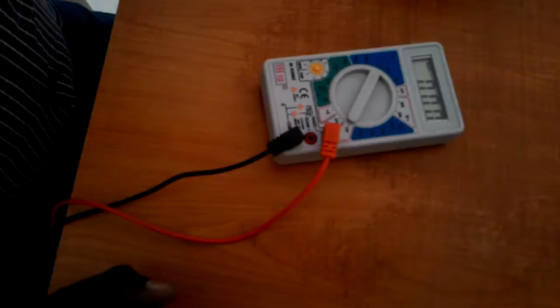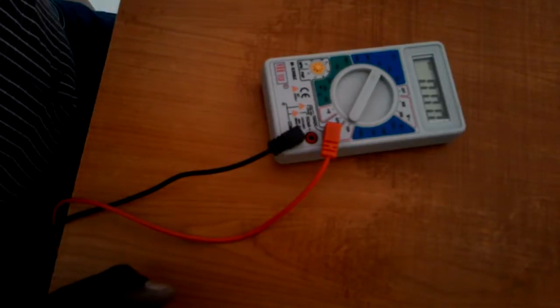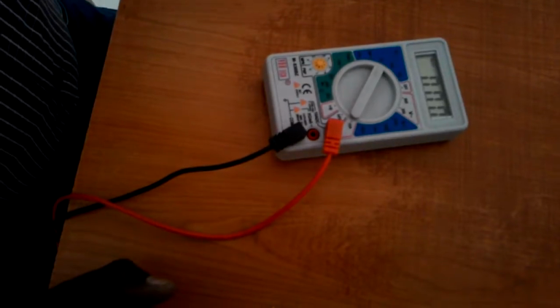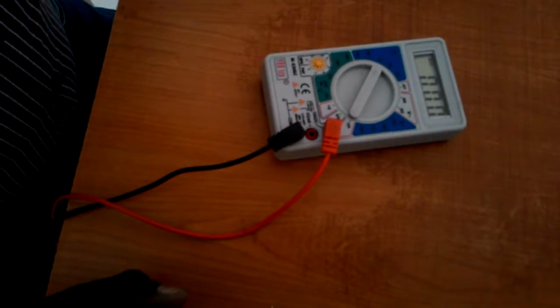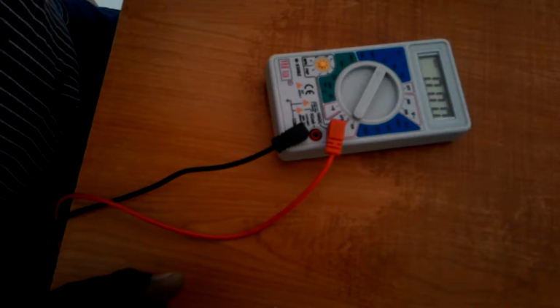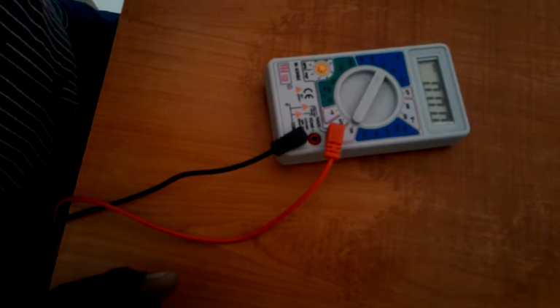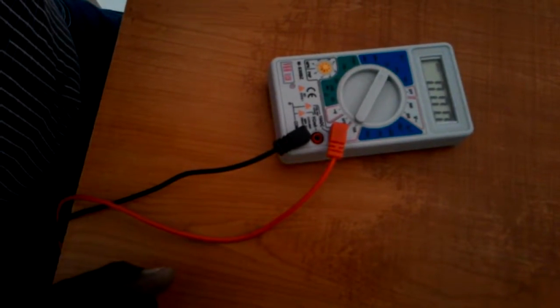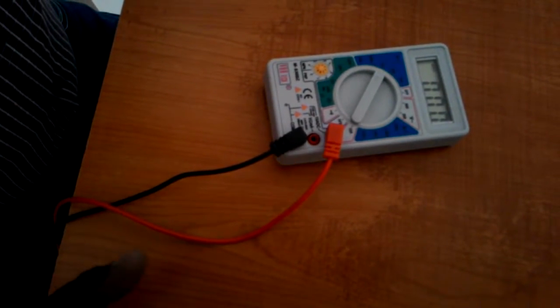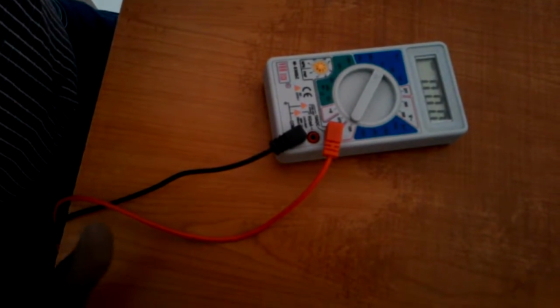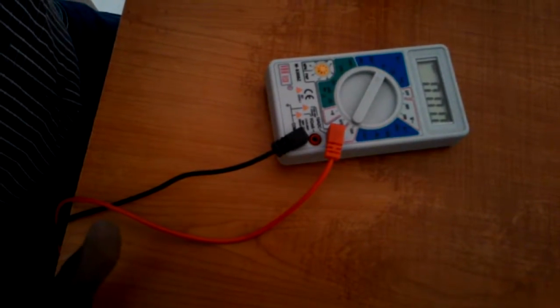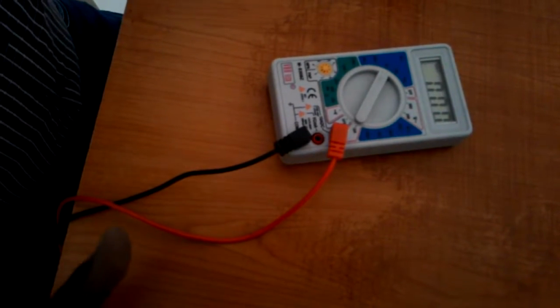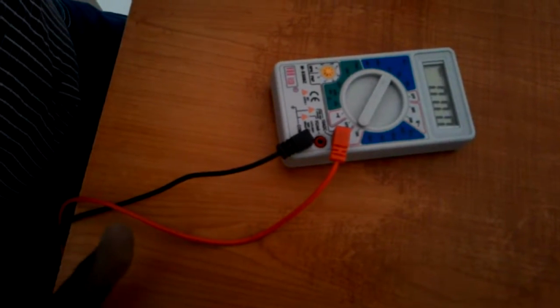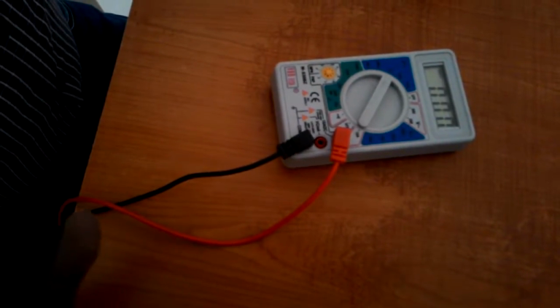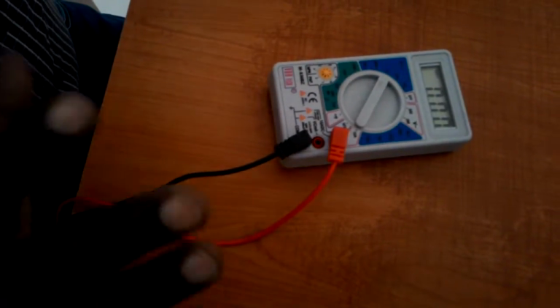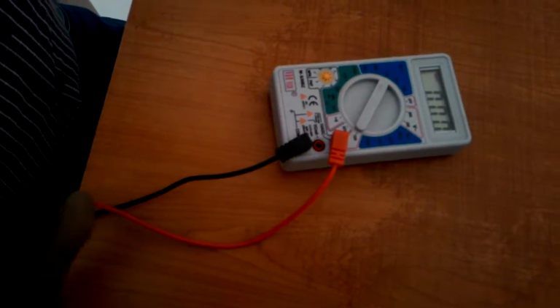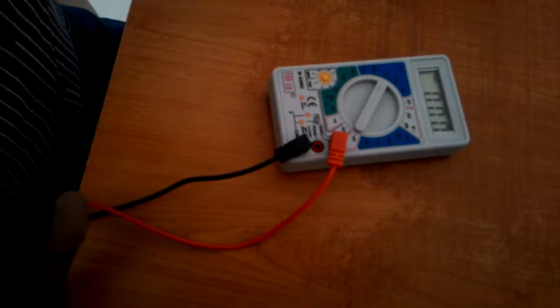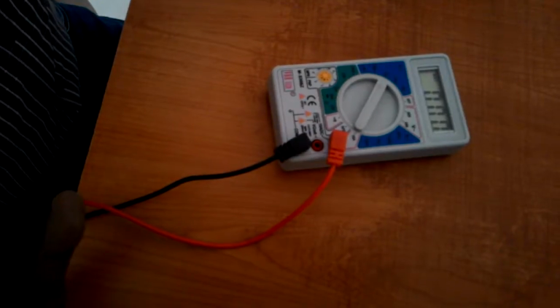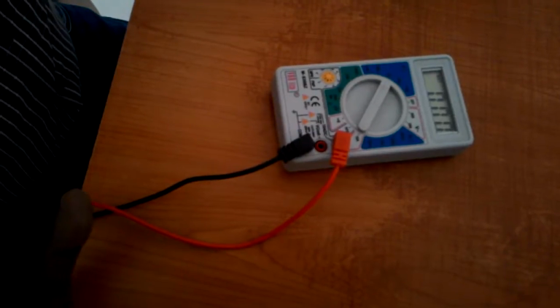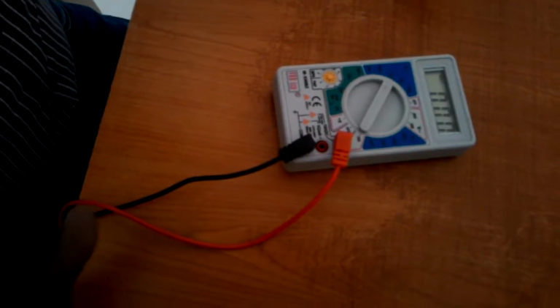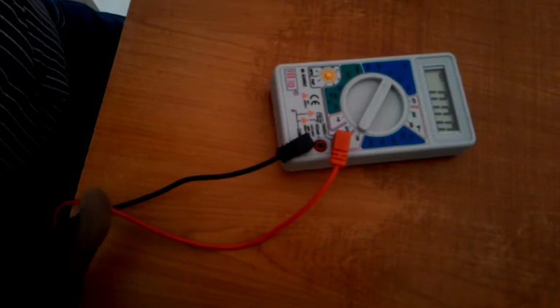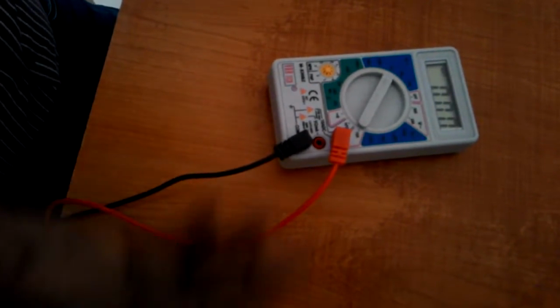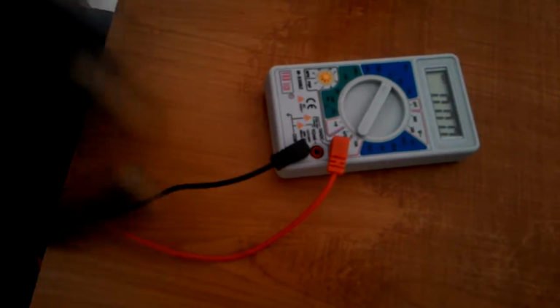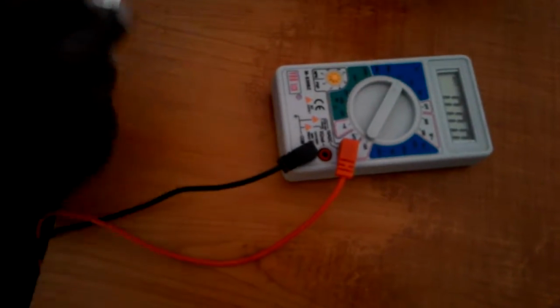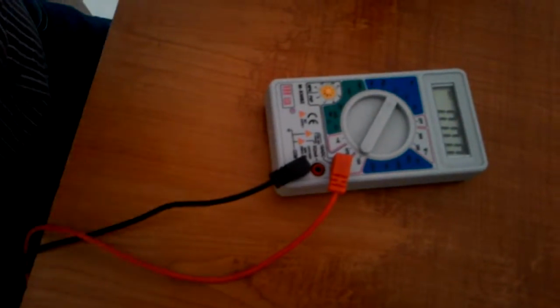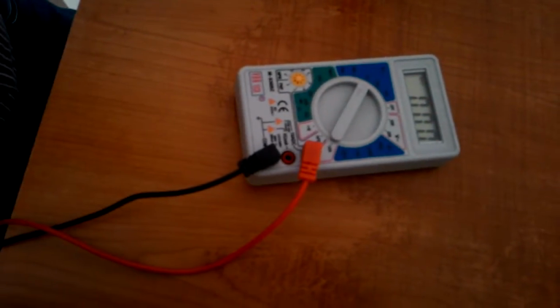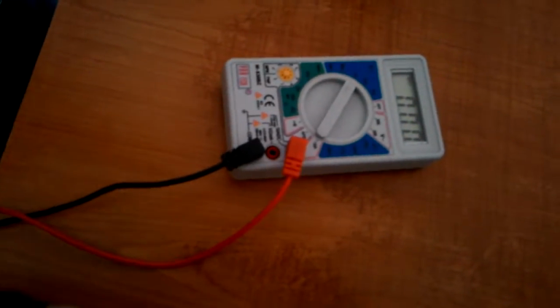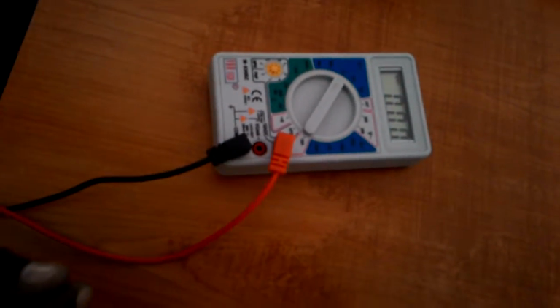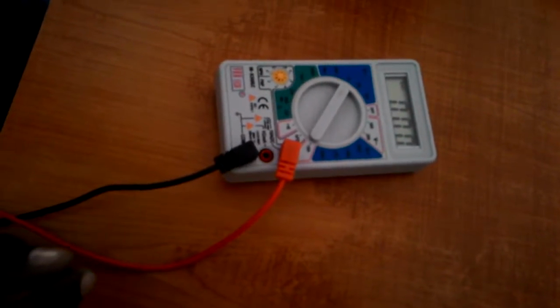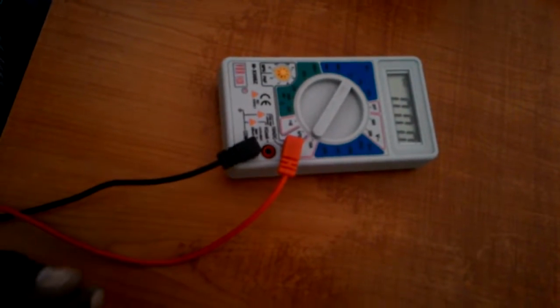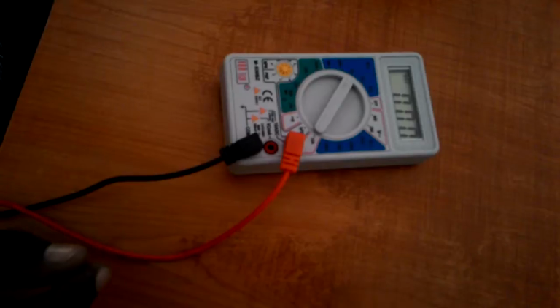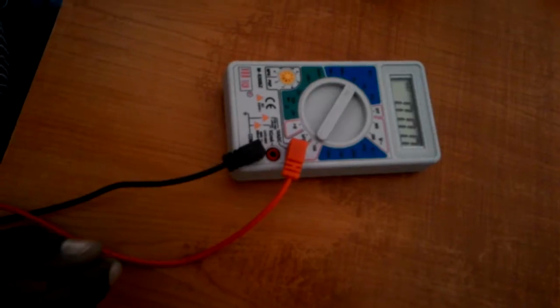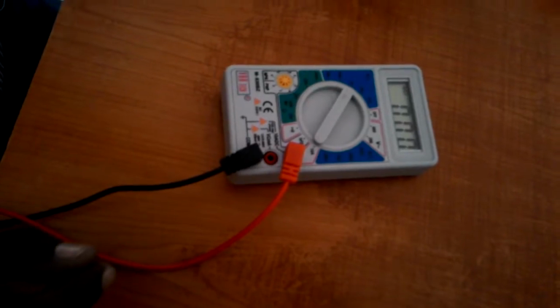Hi, in this video I am going to show you how to replace the battery in a multimeter. I am just taking a normal, low-end multimeter for you.